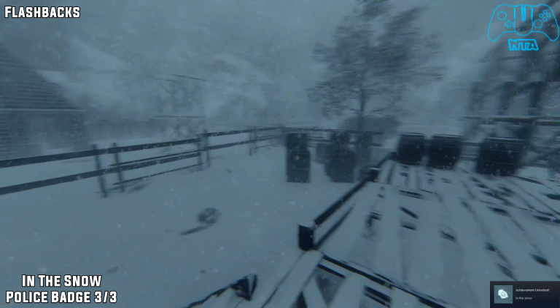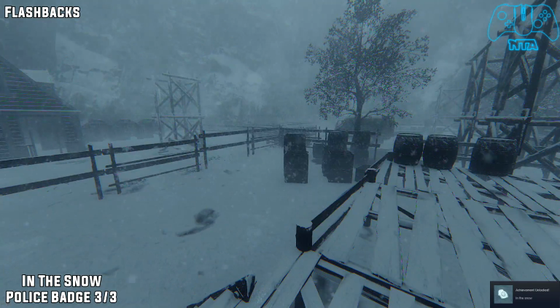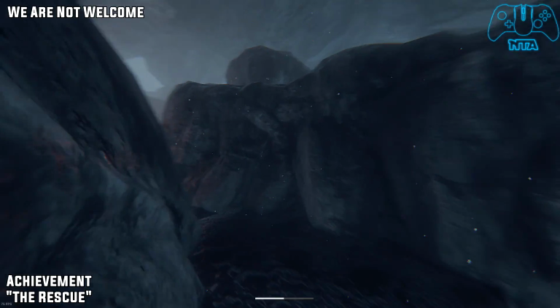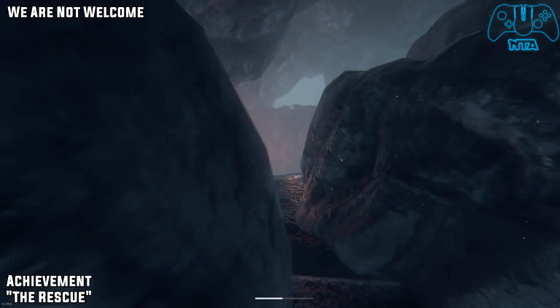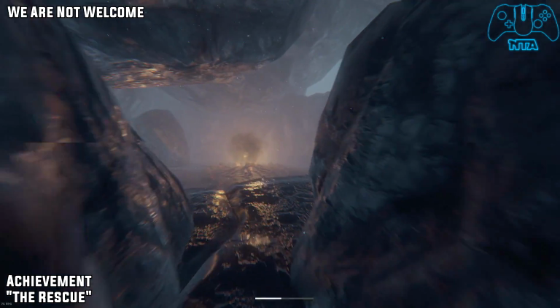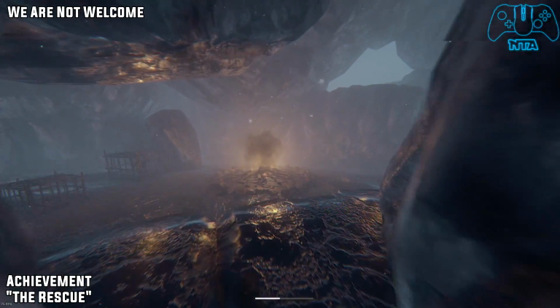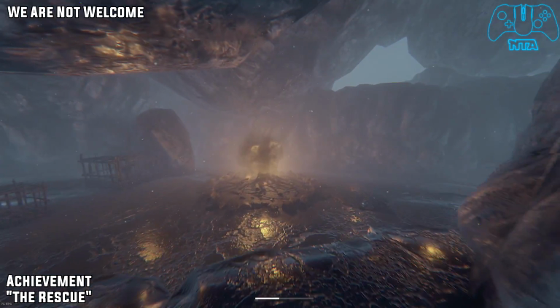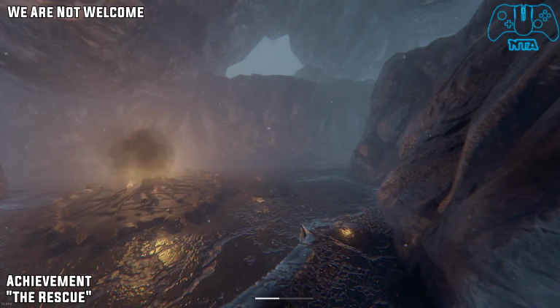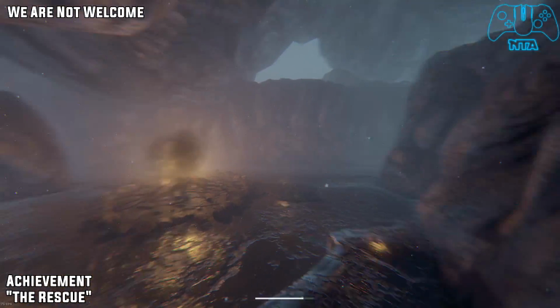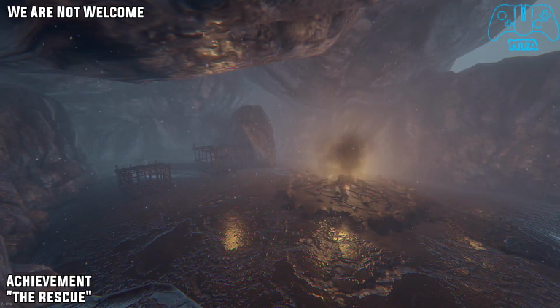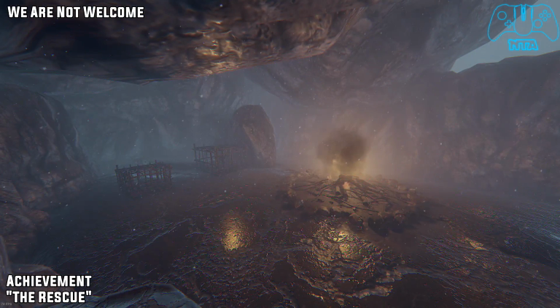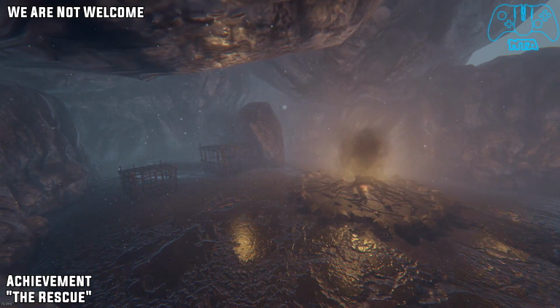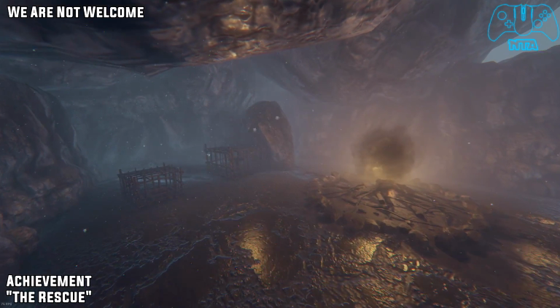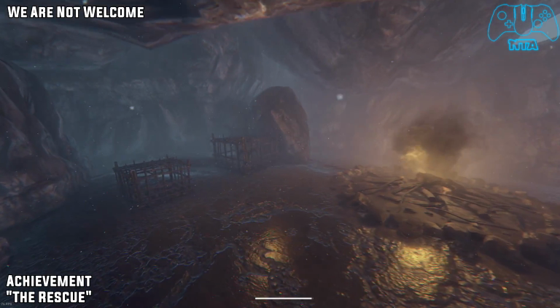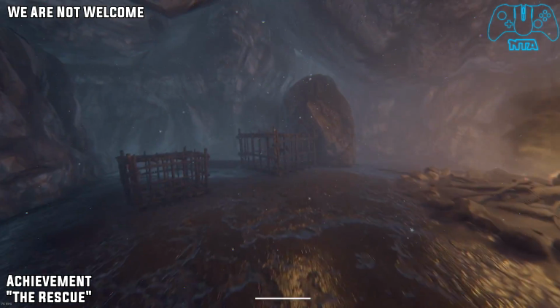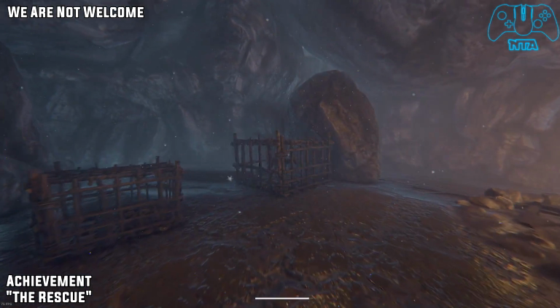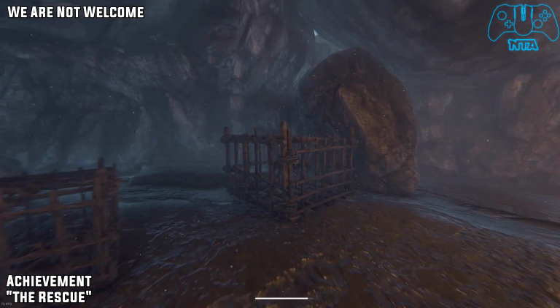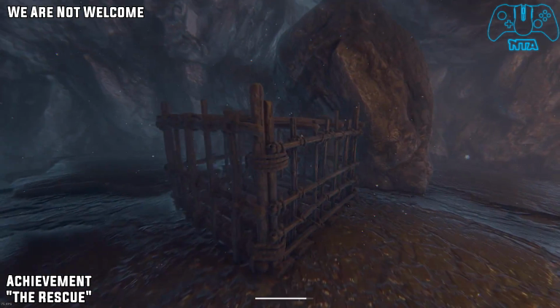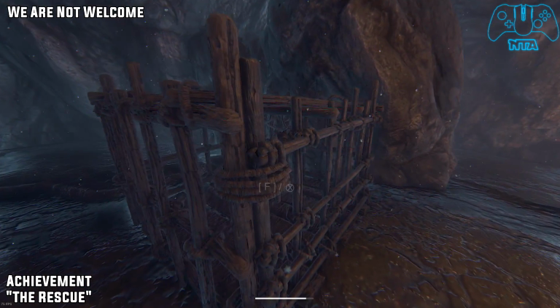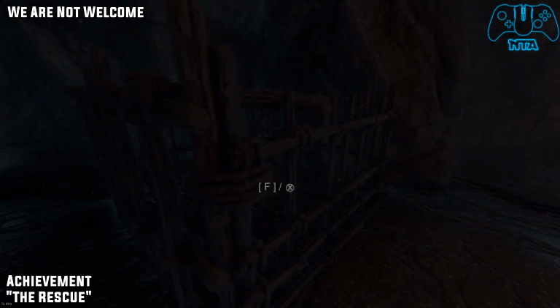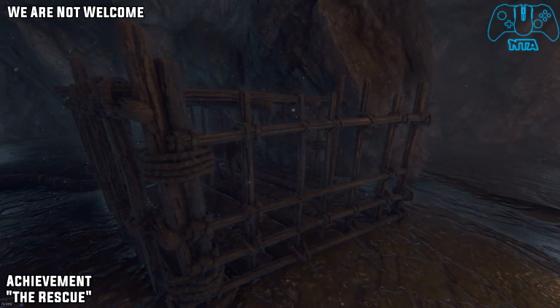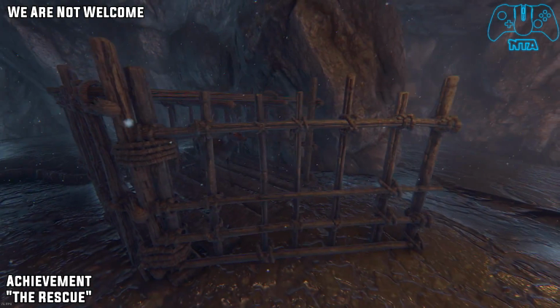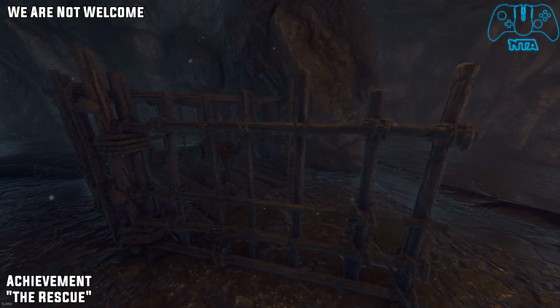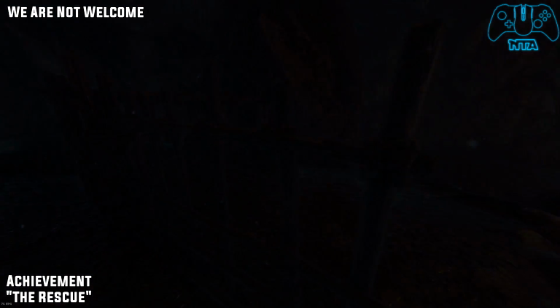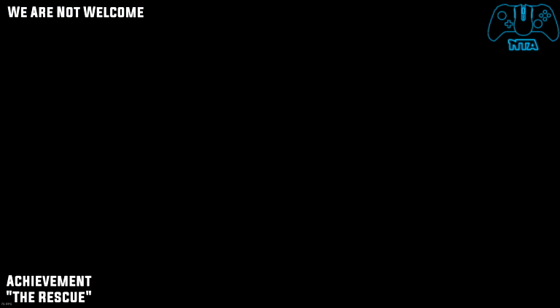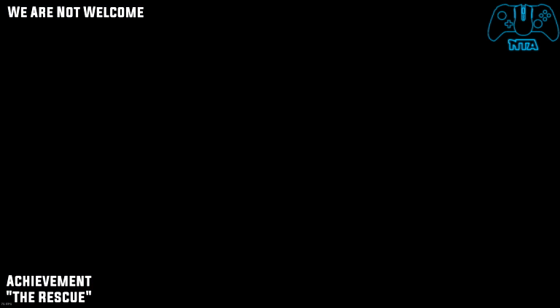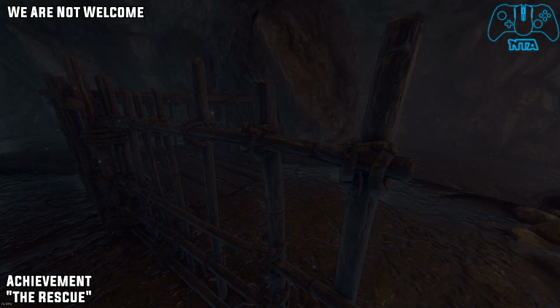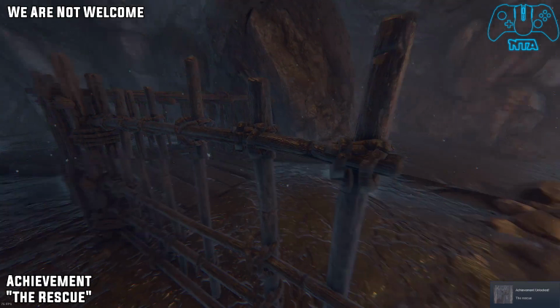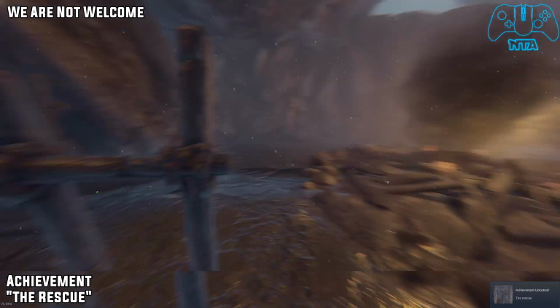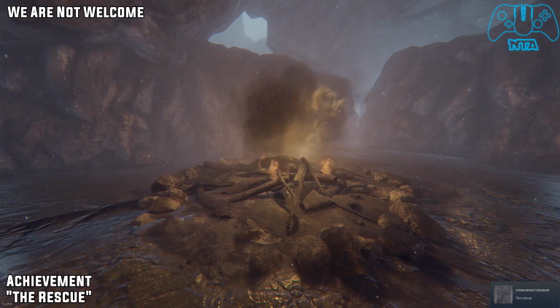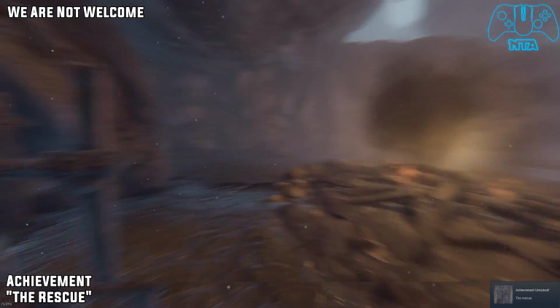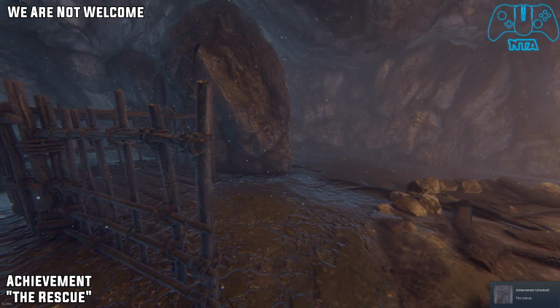After finishing that mission, we are now onto We Are Not Welcomed. As soon as you find the campfire, you will find a deer trapped in a cage. Pretty much all you have to do is just rescue the deer and you get the achievement called The Rescue.